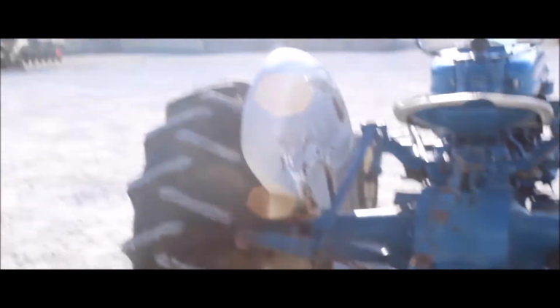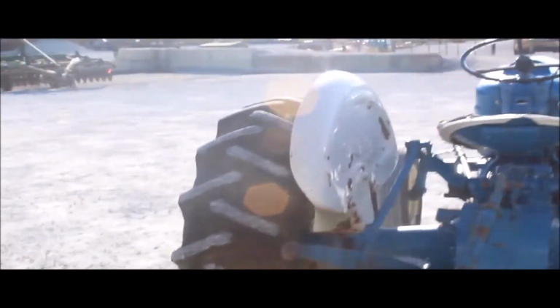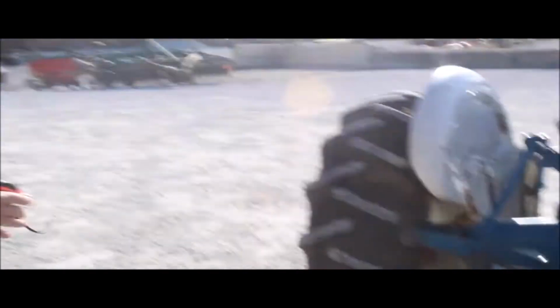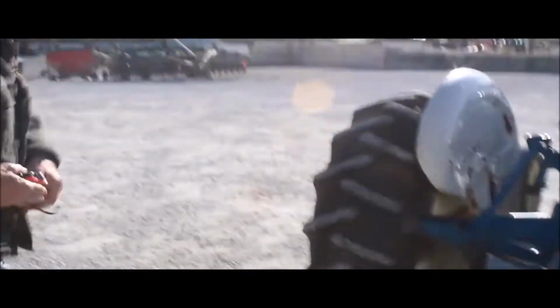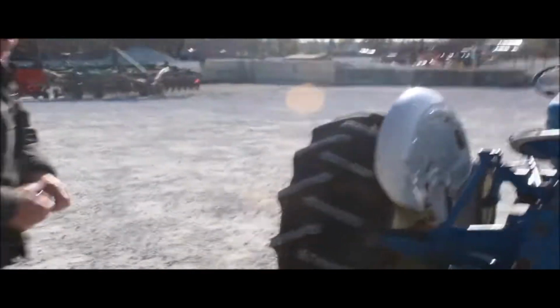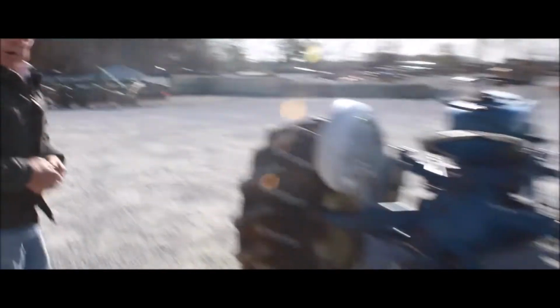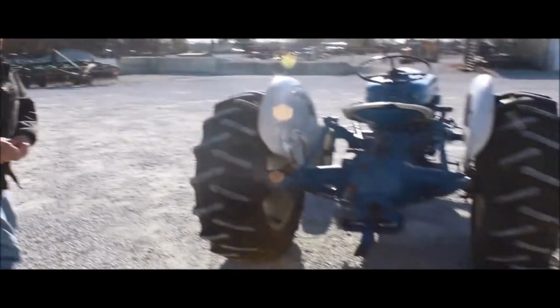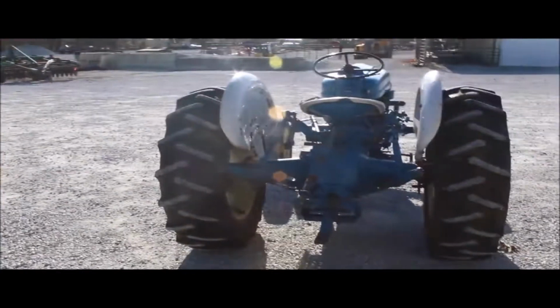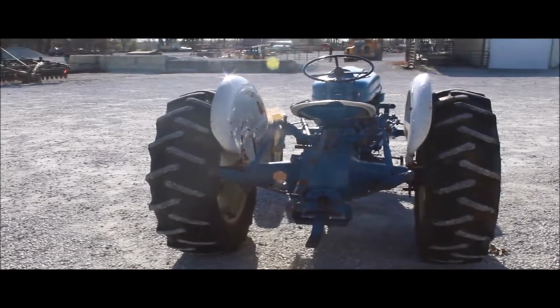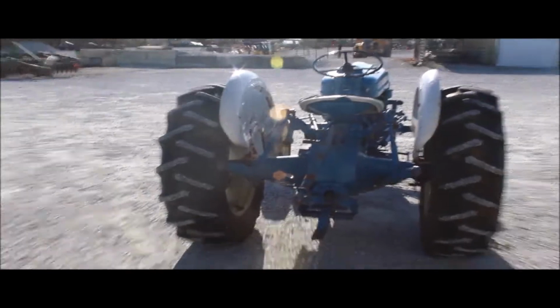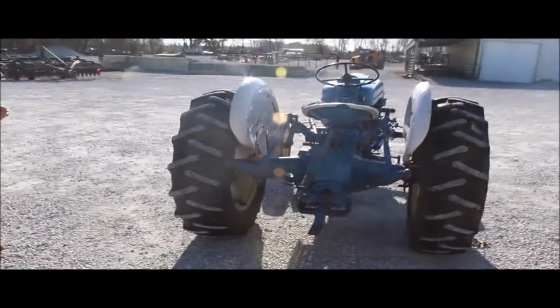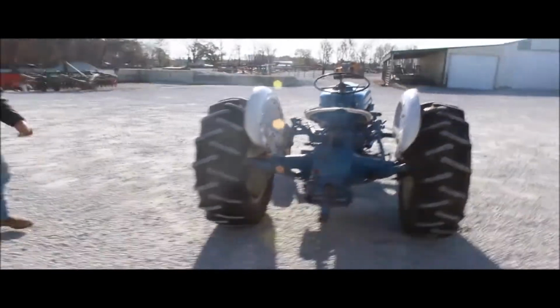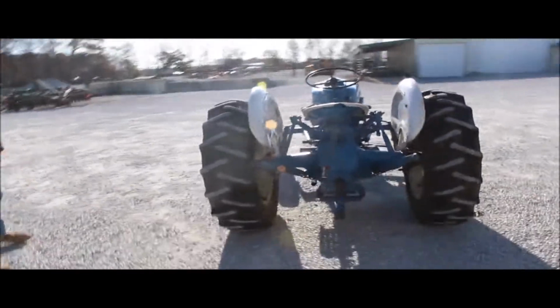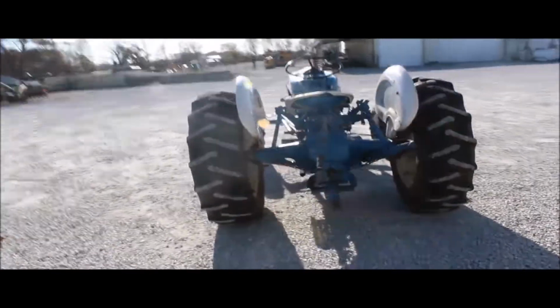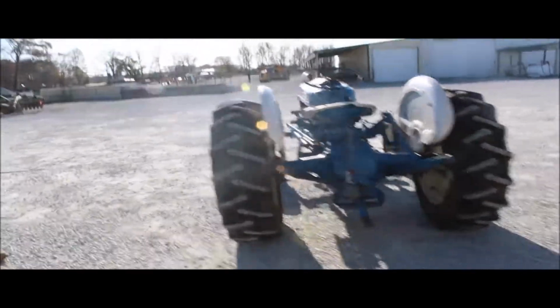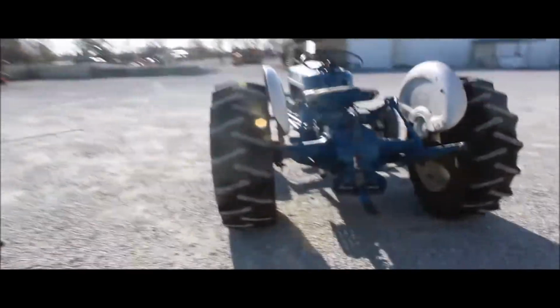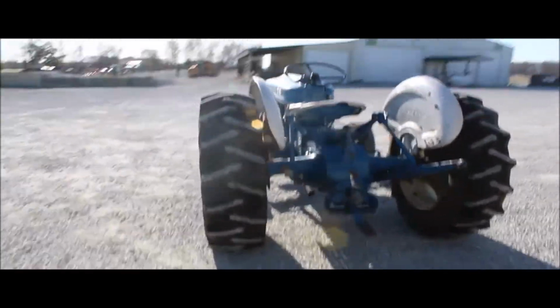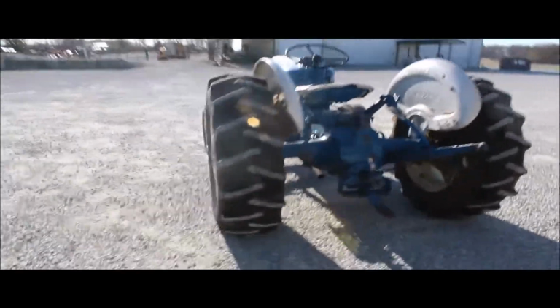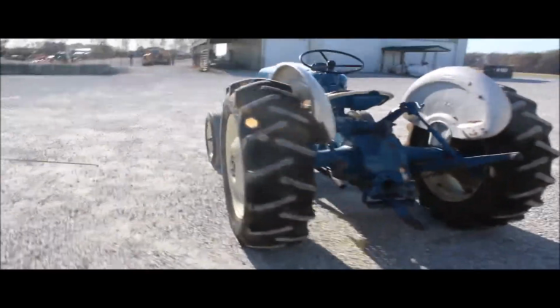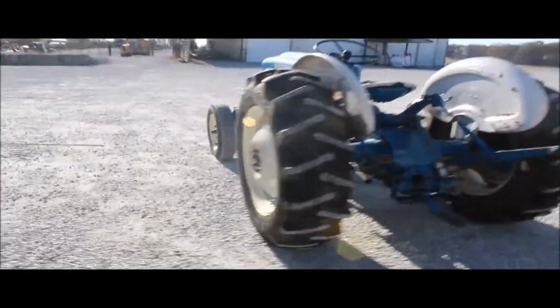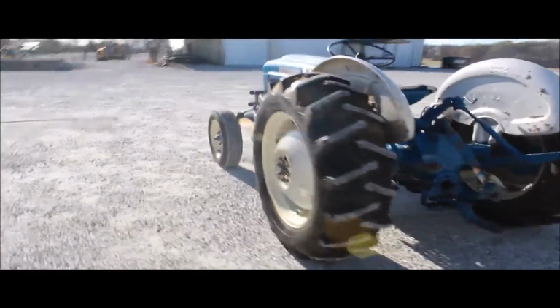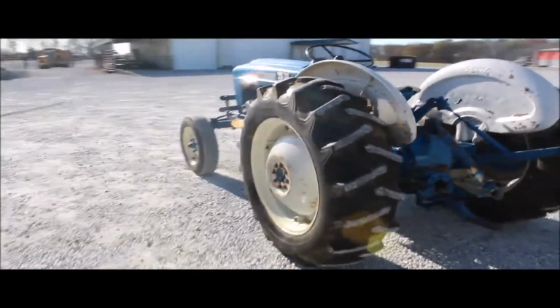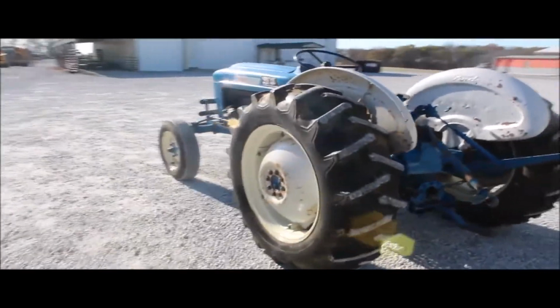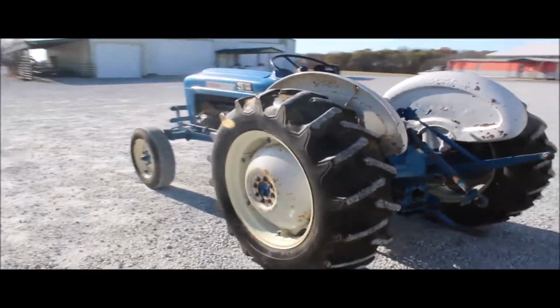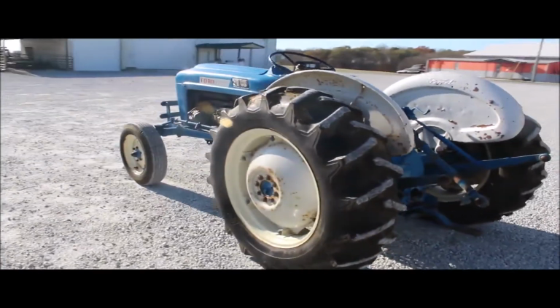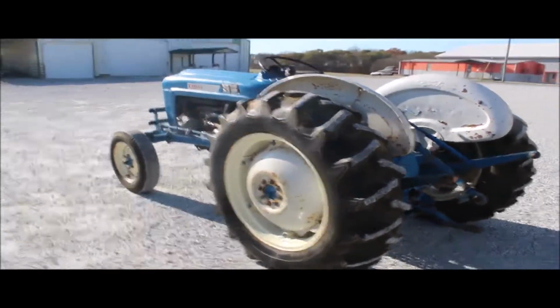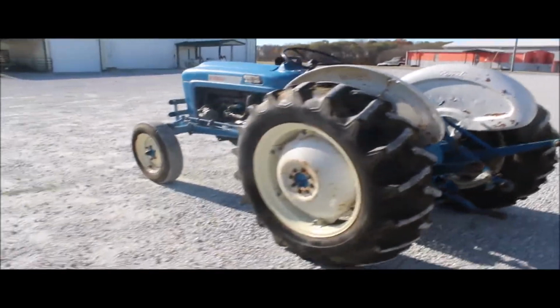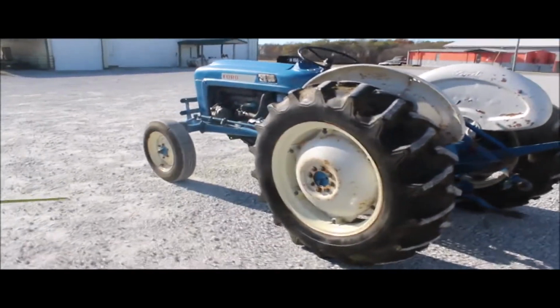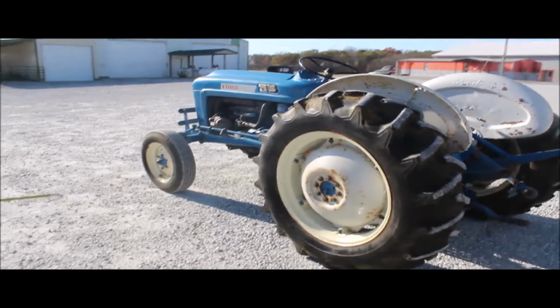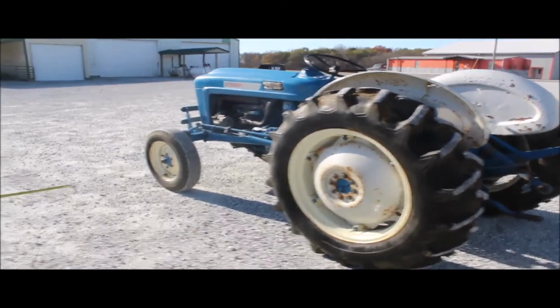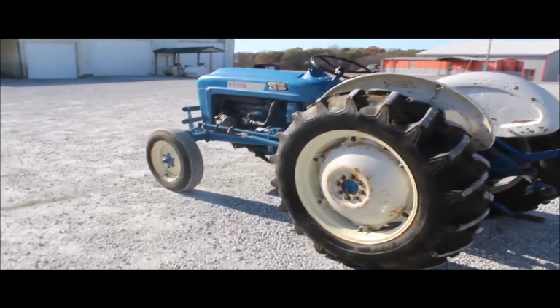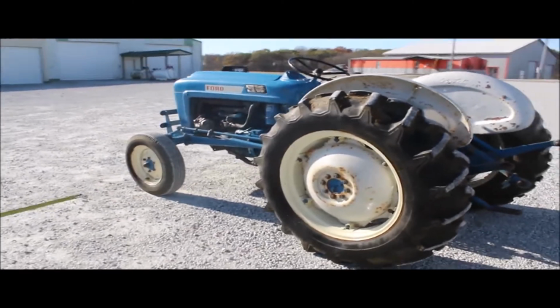Guys, here's a rare one. This is a nice little tractor — this is your Ford 2000, 10-speed slick-shift.